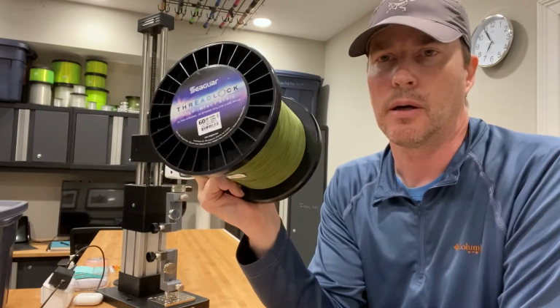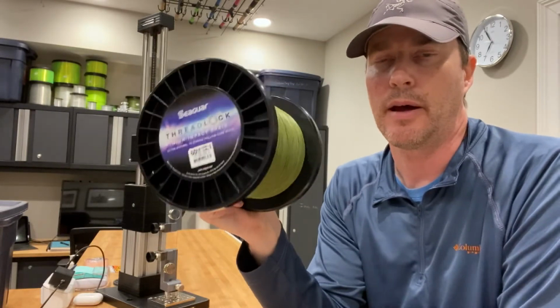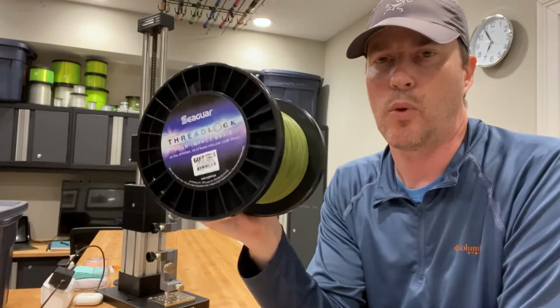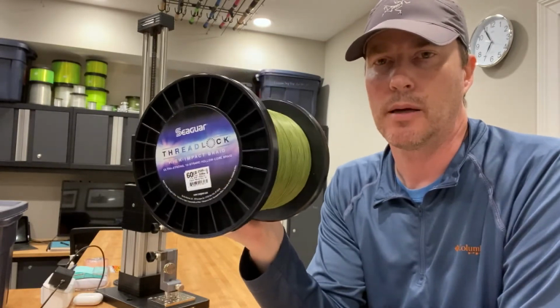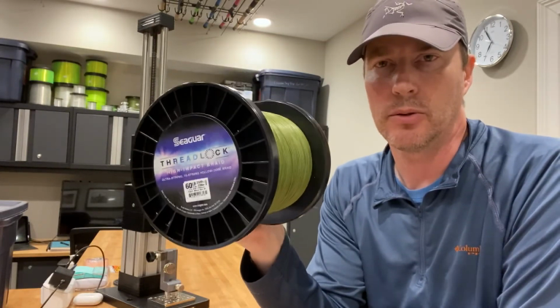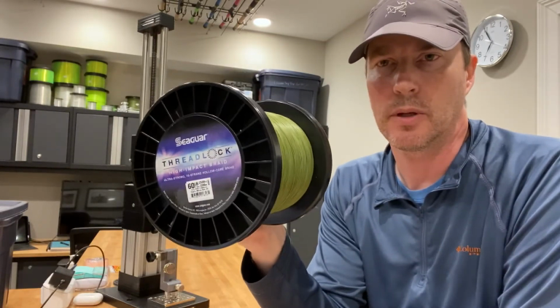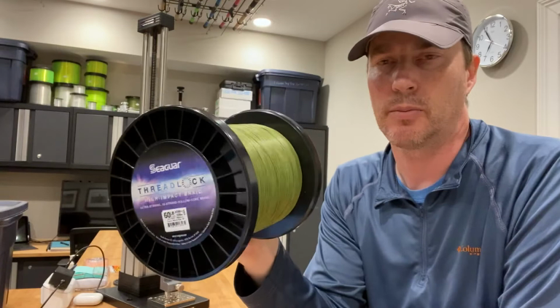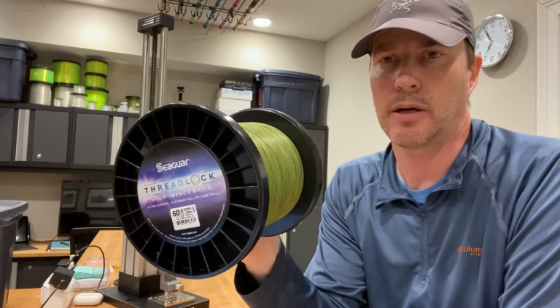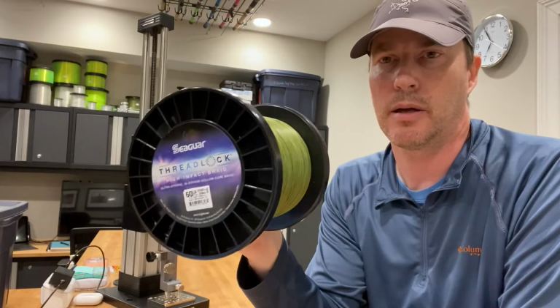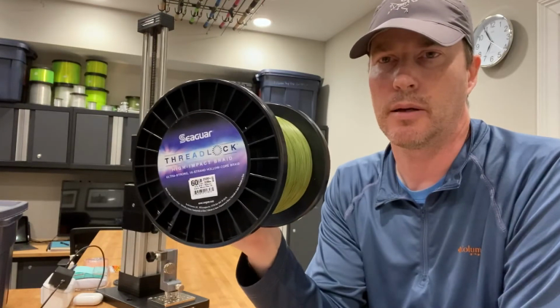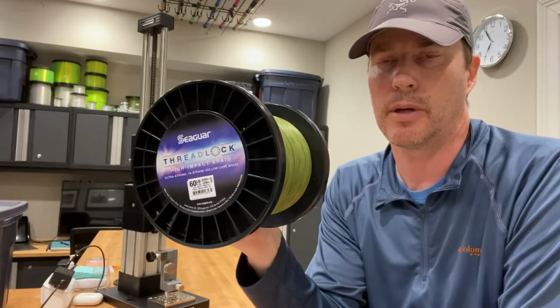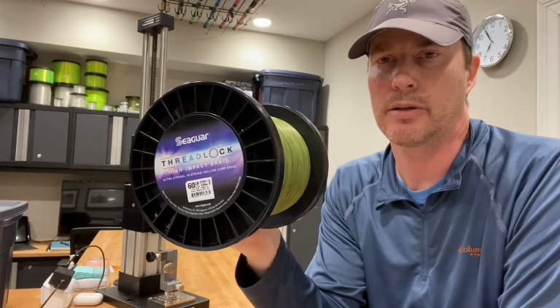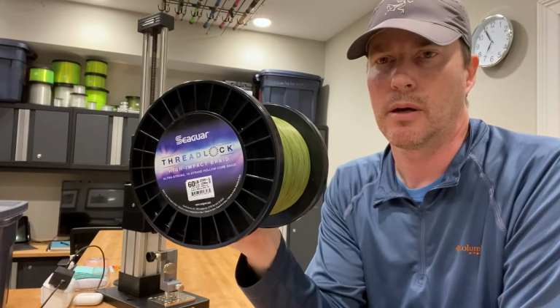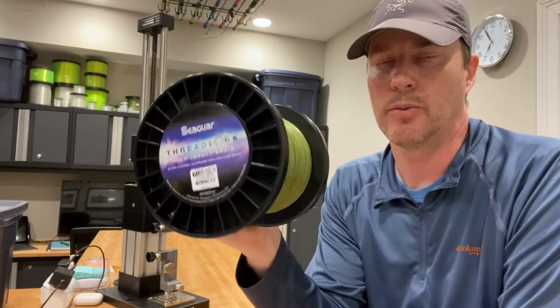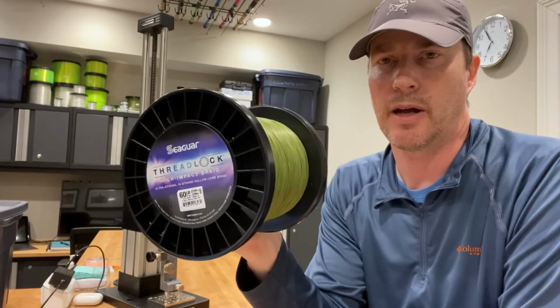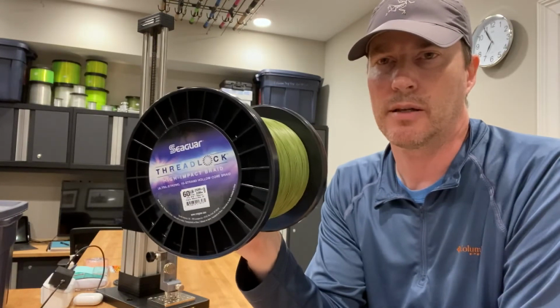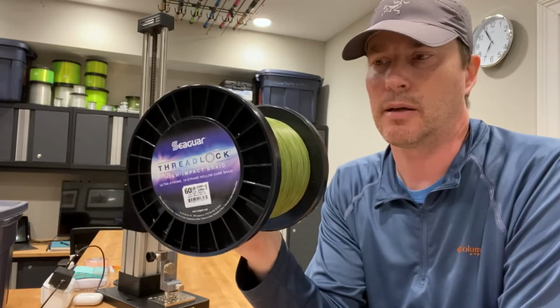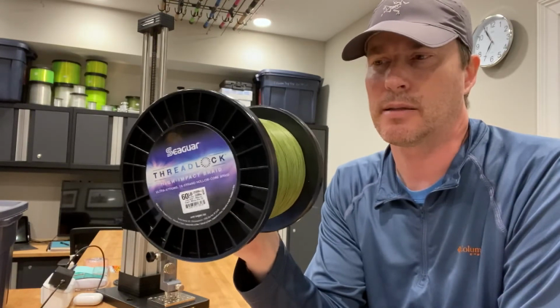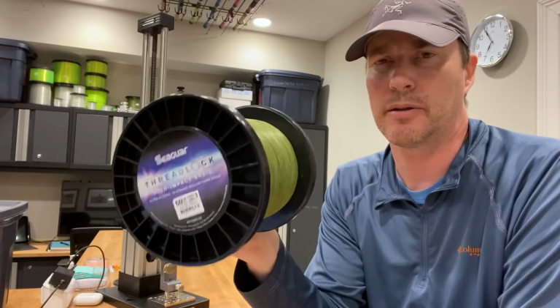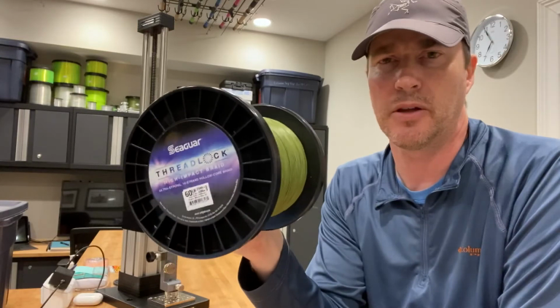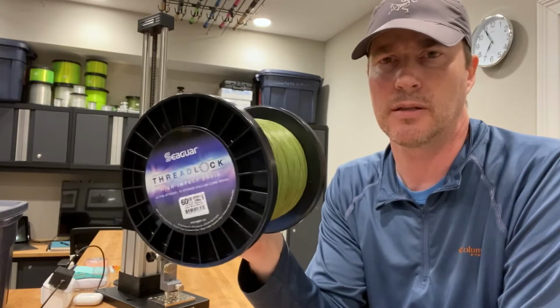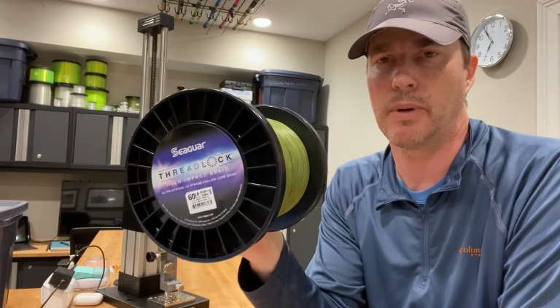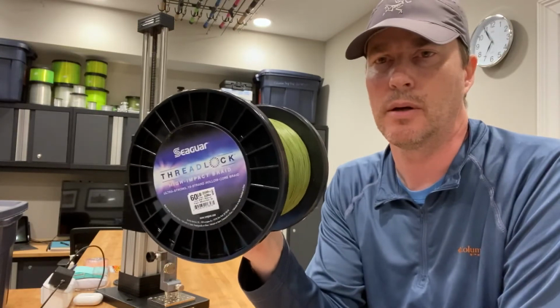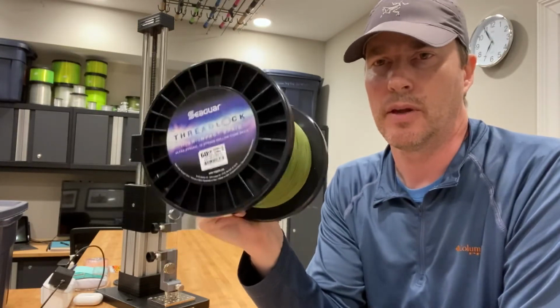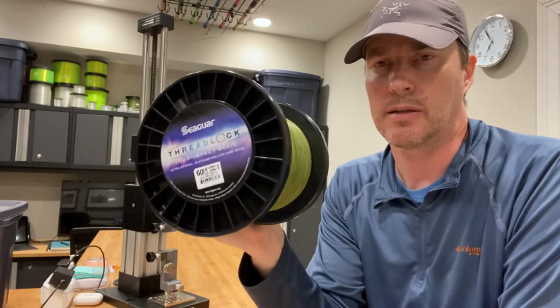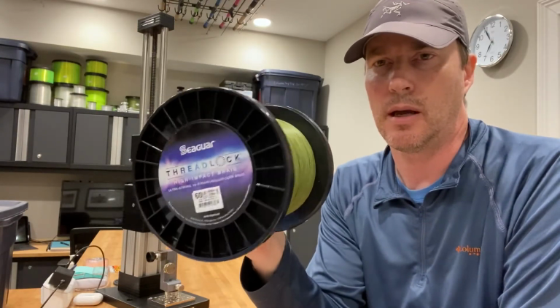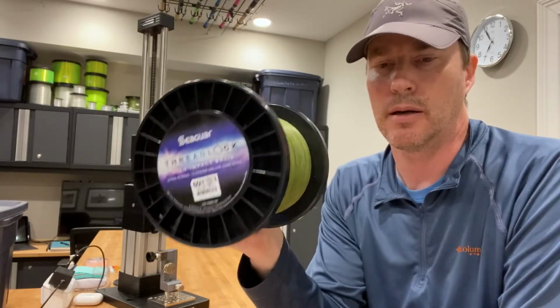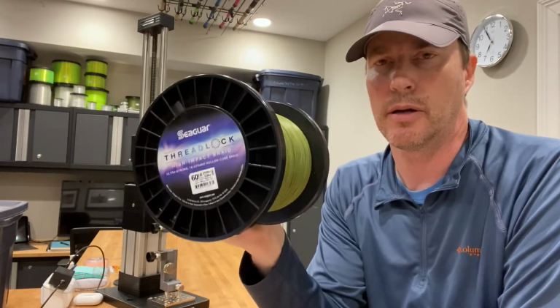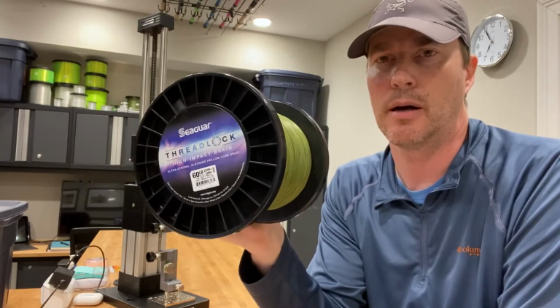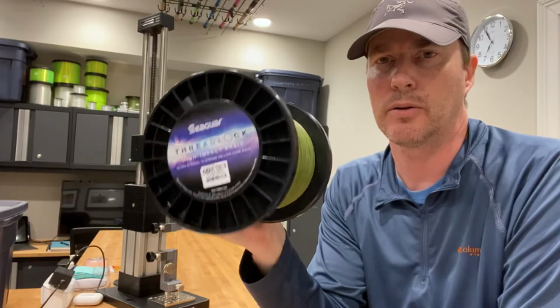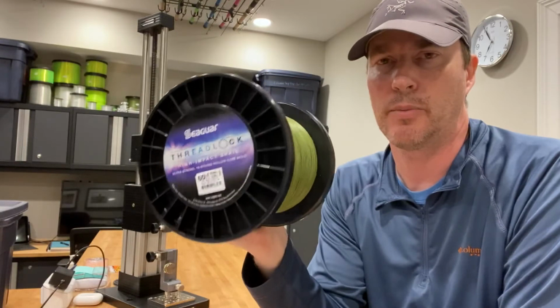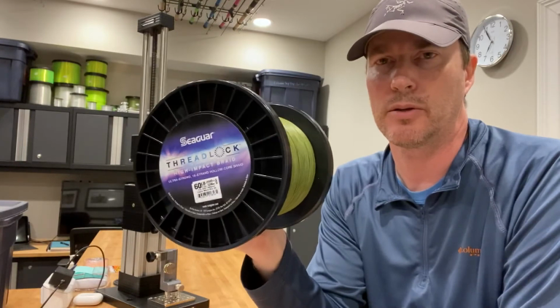They have white and blue that's still being marketed, and it has numerous different advertised classes. I think the thinnest is 50-pound, then 60, then 80, then 100, and it goes all the way up to 200.